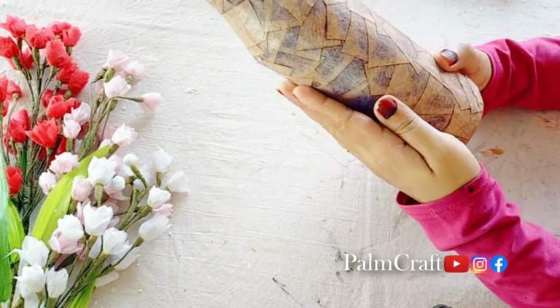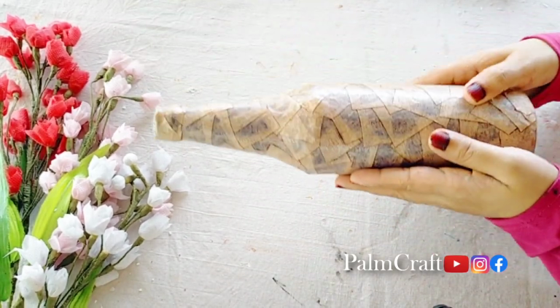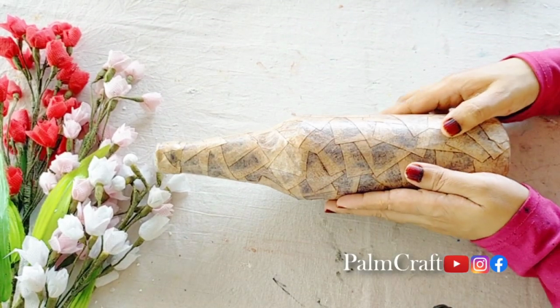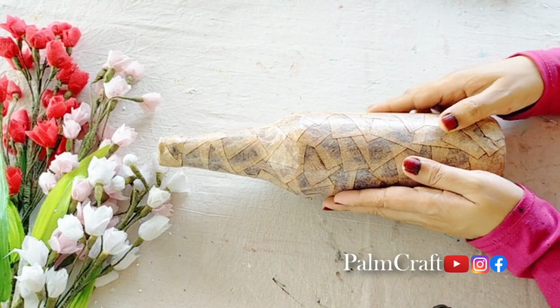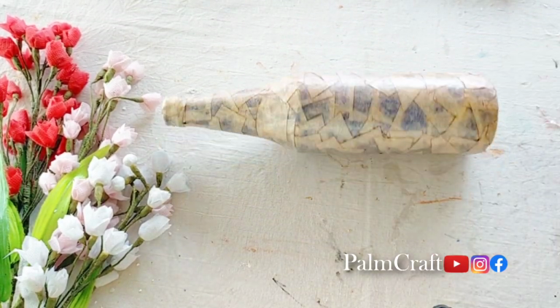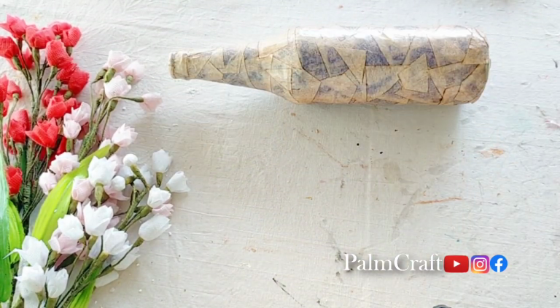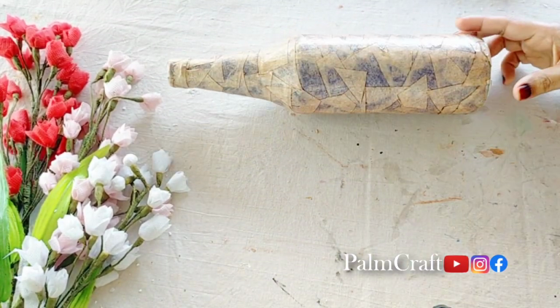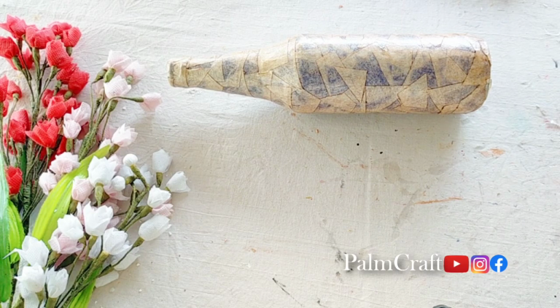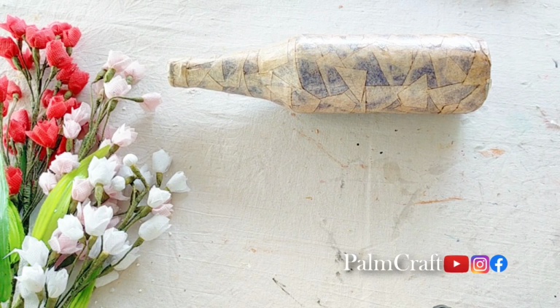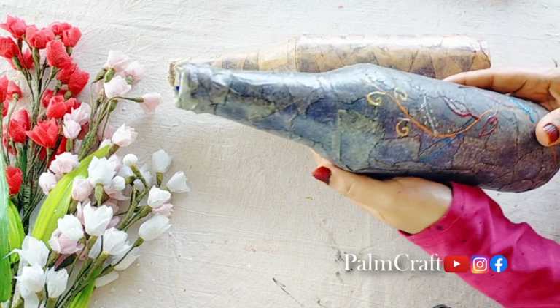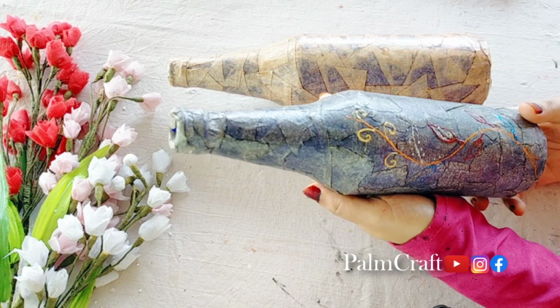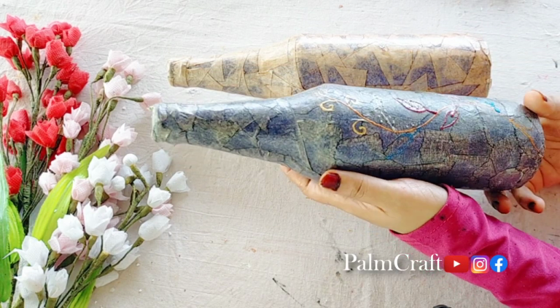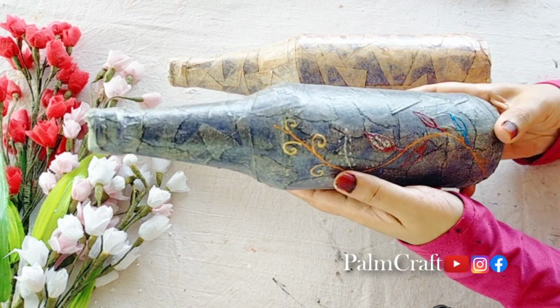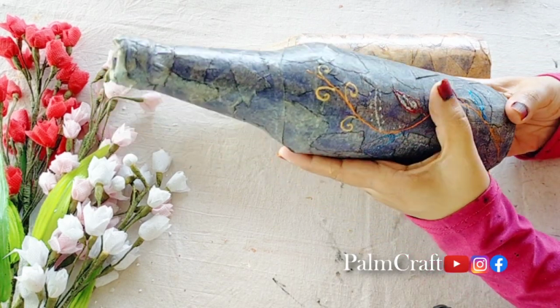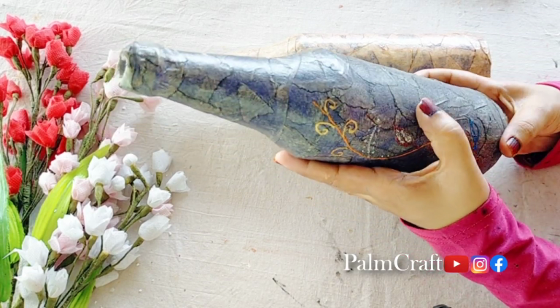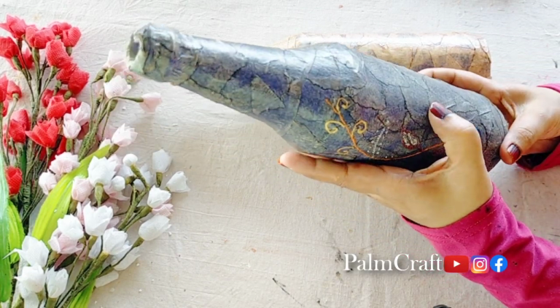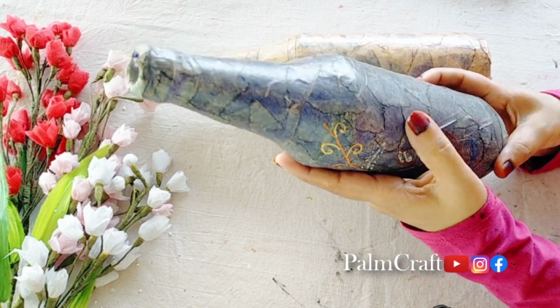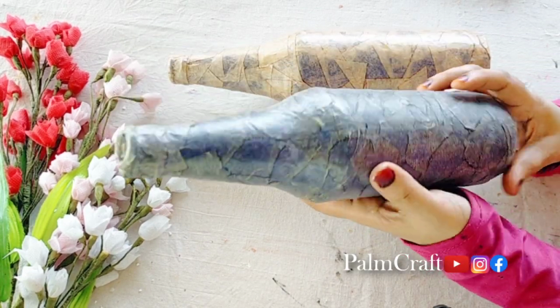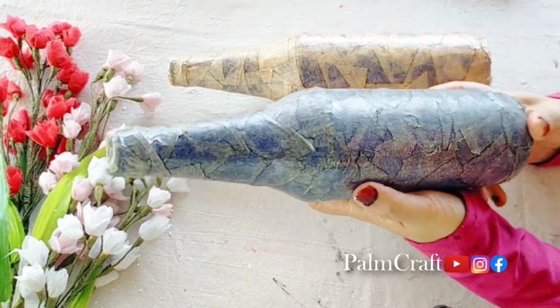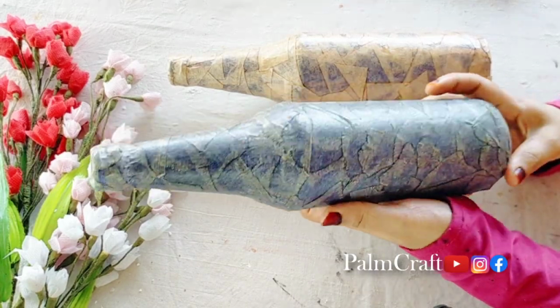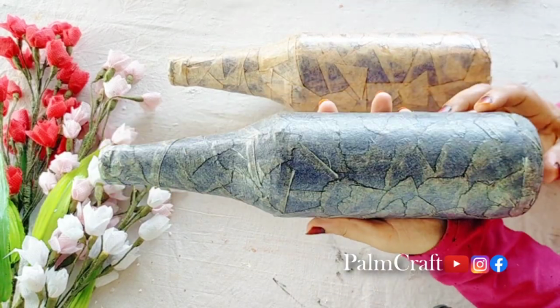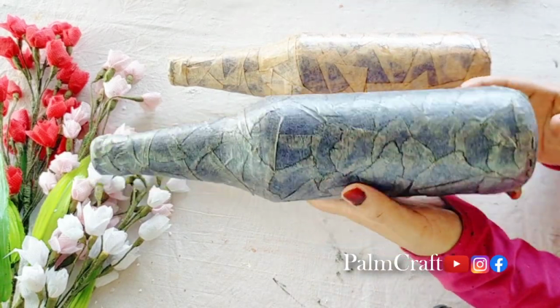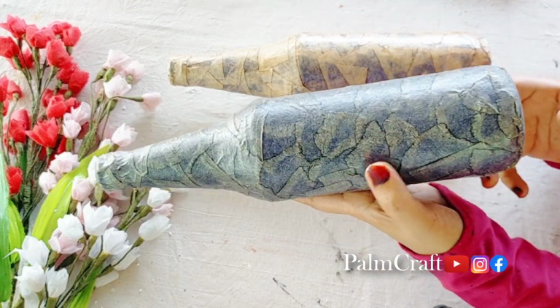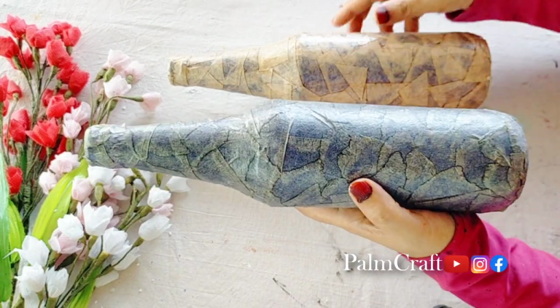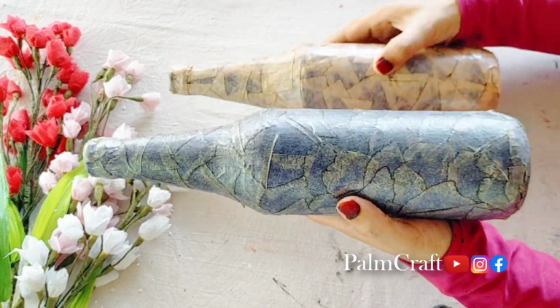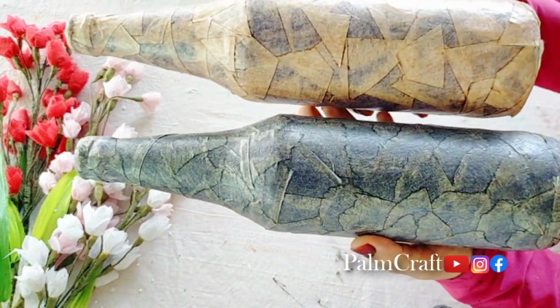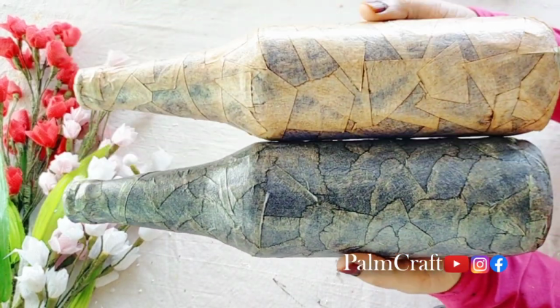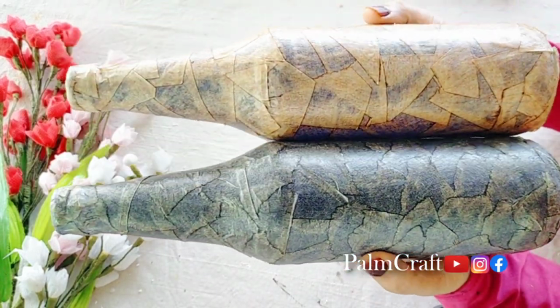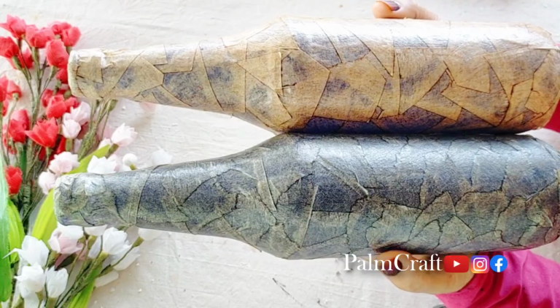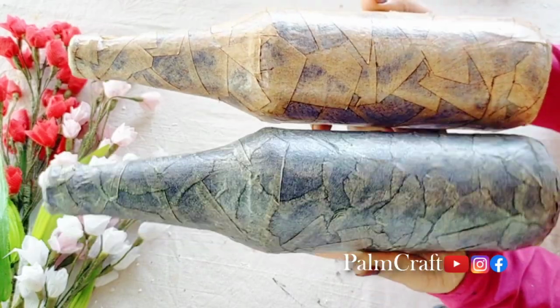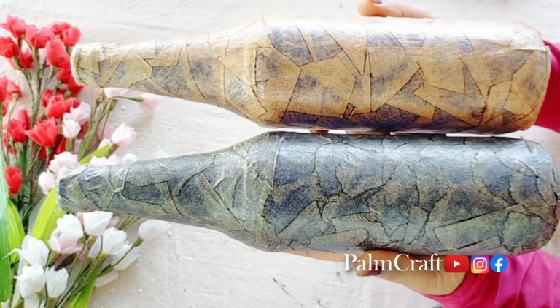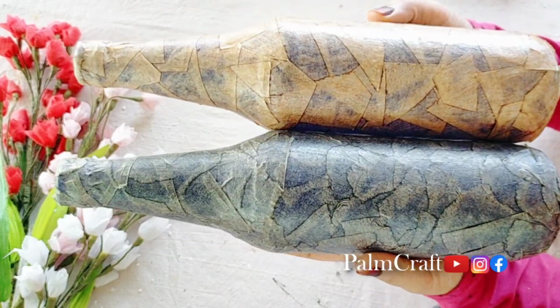Now we have two layers in this bottle. If you don't like it, I can adjust it. I'm using a 3D outliner in black.